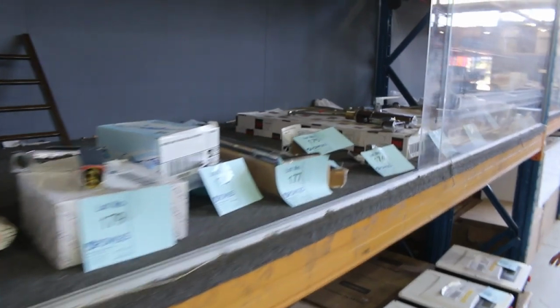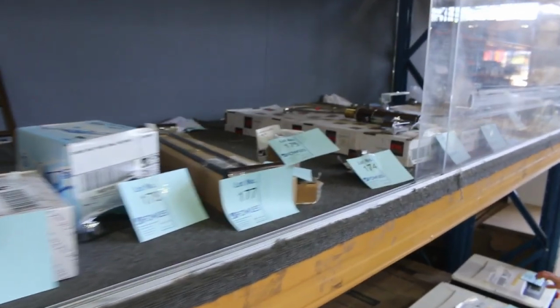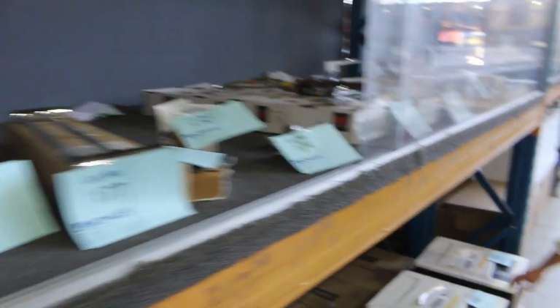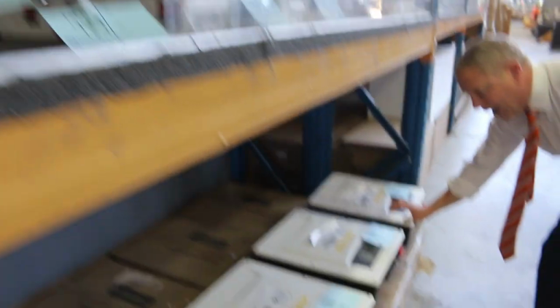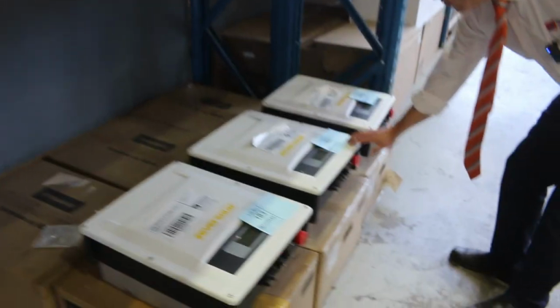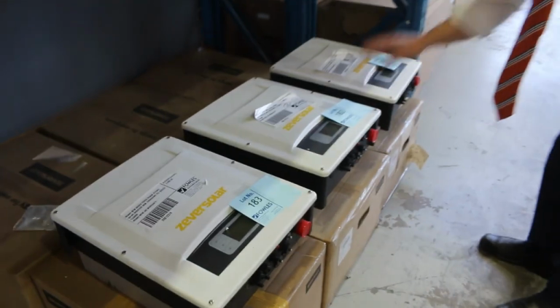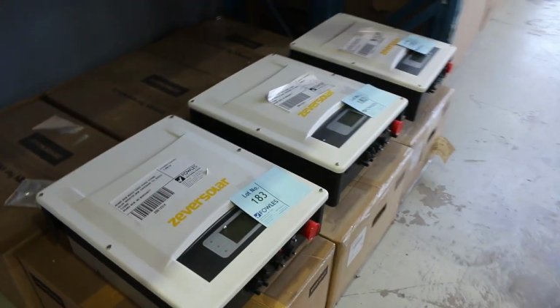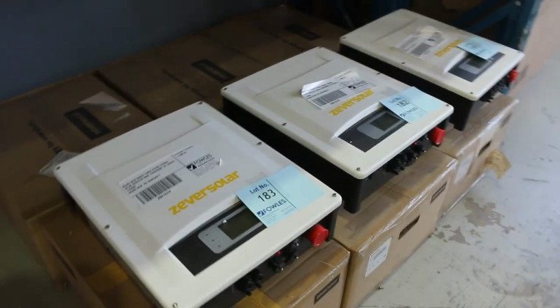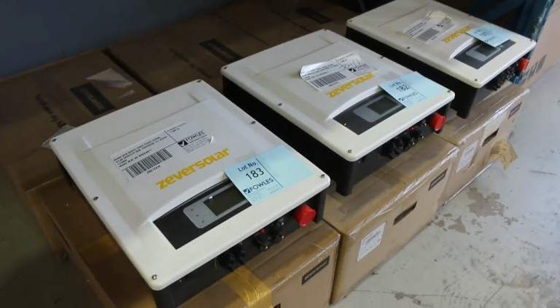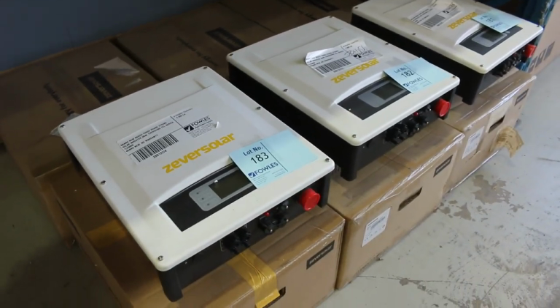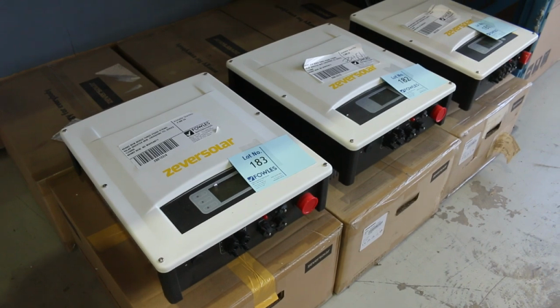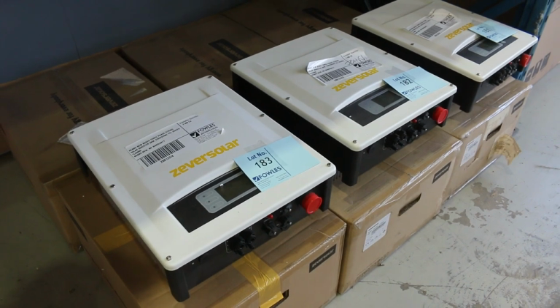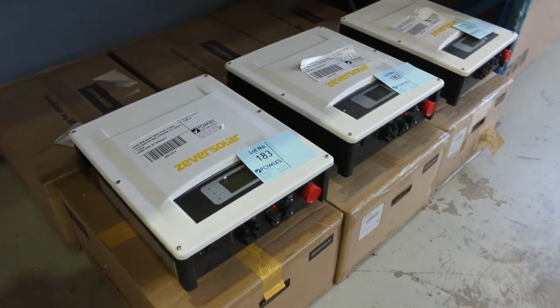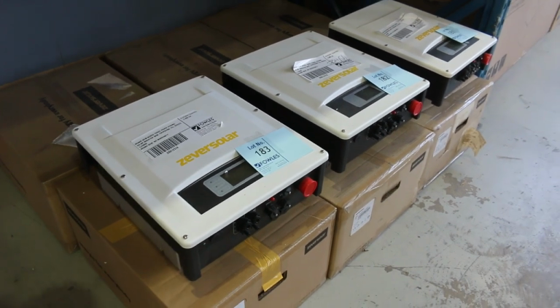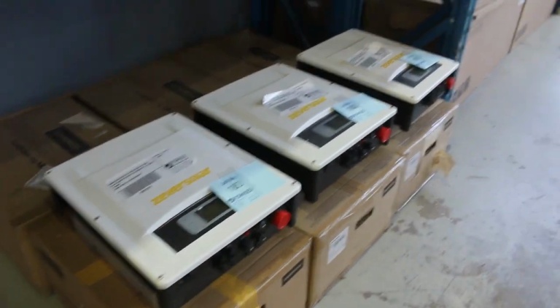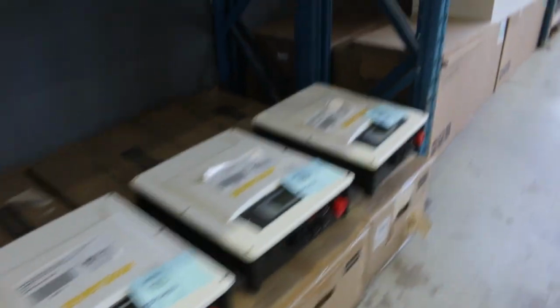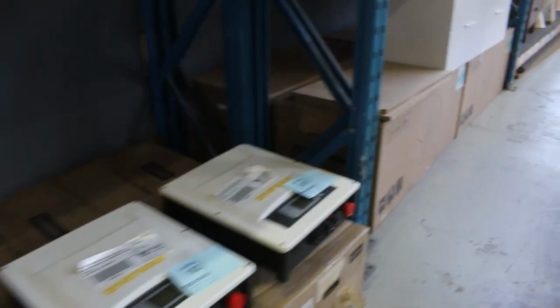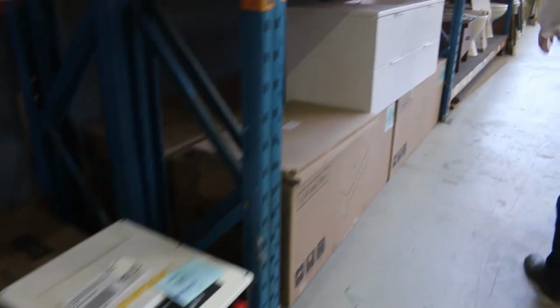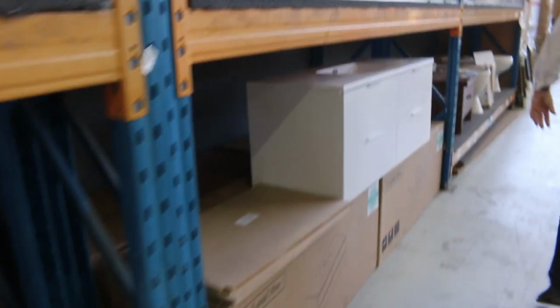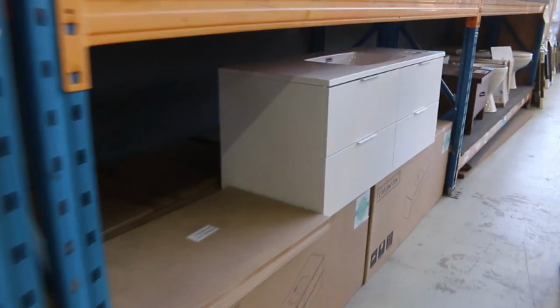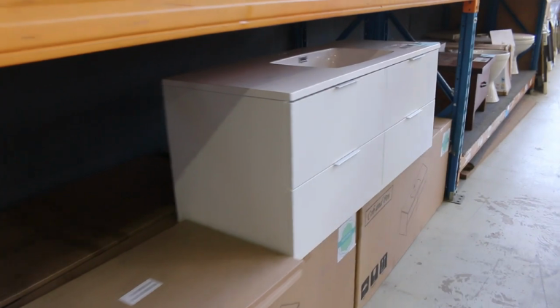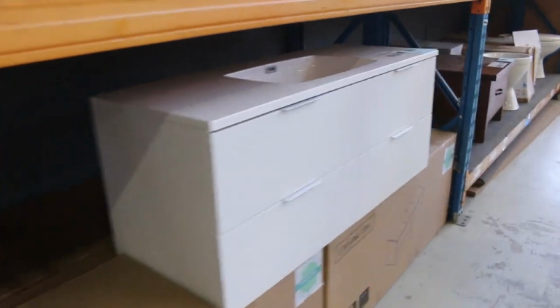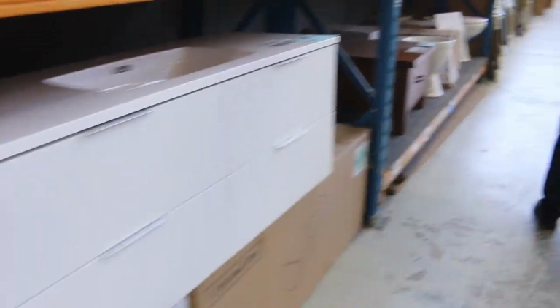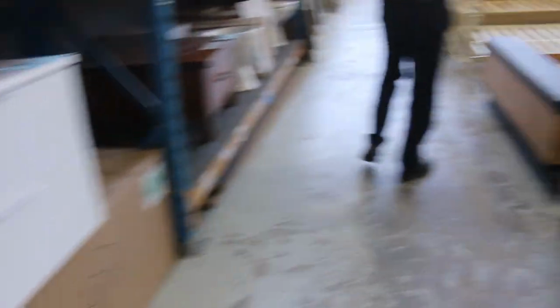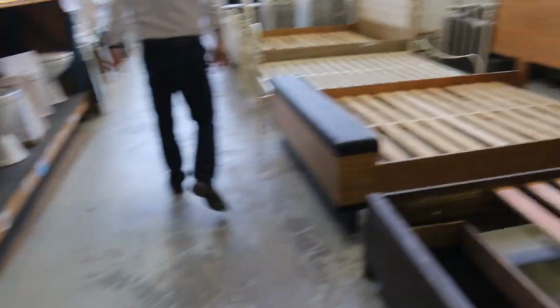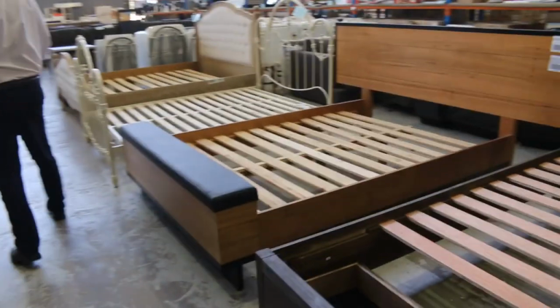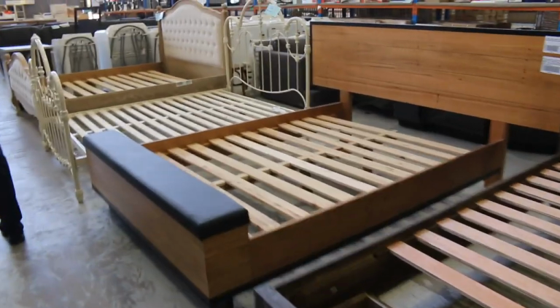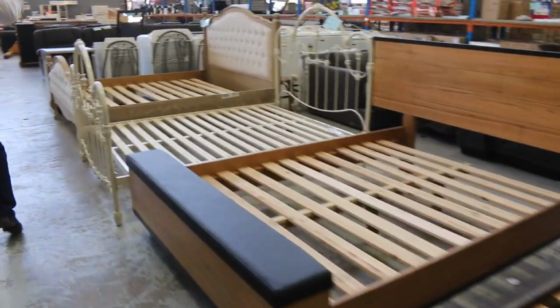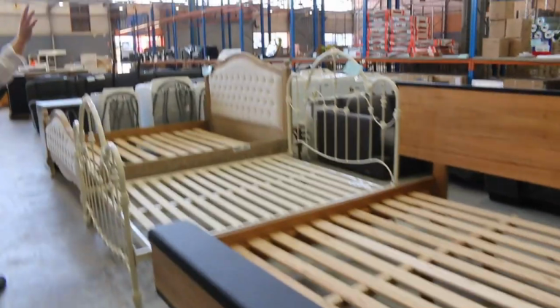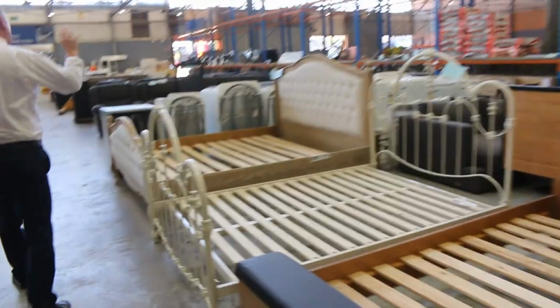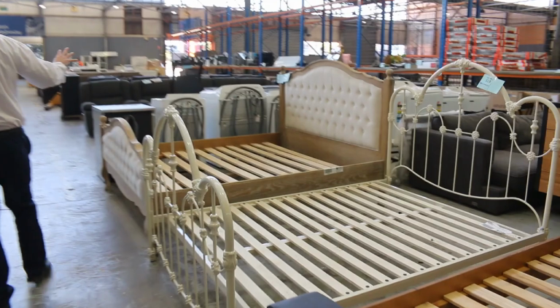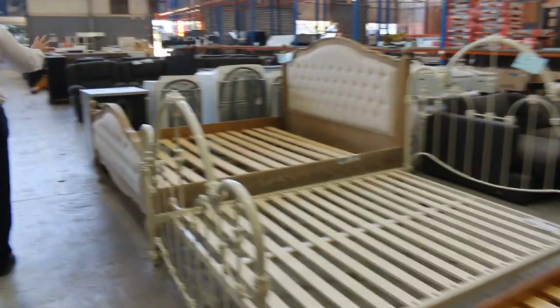We've also got some of these solar inverters. I think they've been in for a couple of weeks, so there'll be time to clear them — they'll be nice and cheap. Down through the back, some bed frames as well, a couple of different designs.